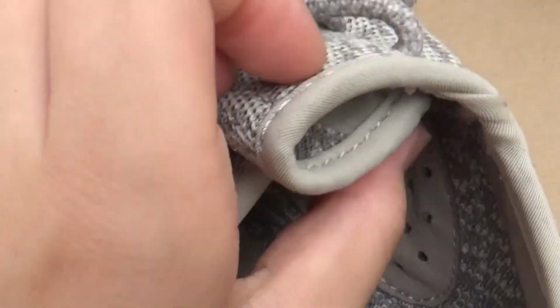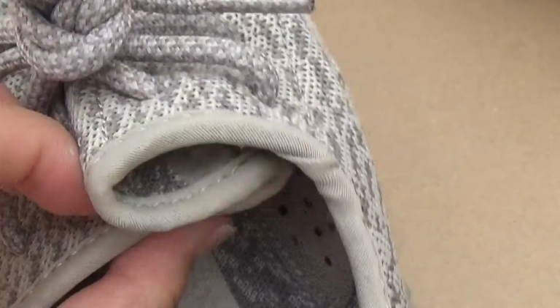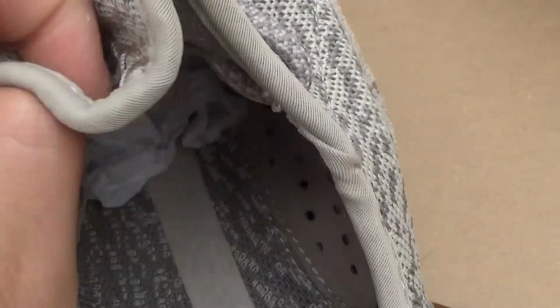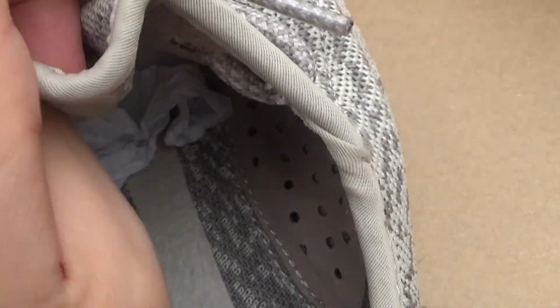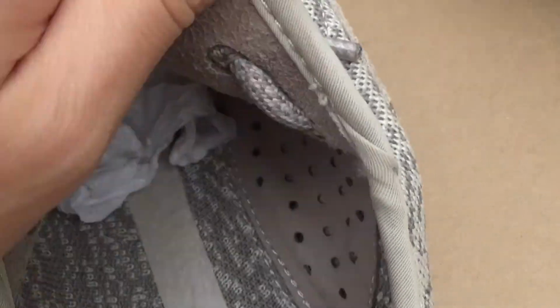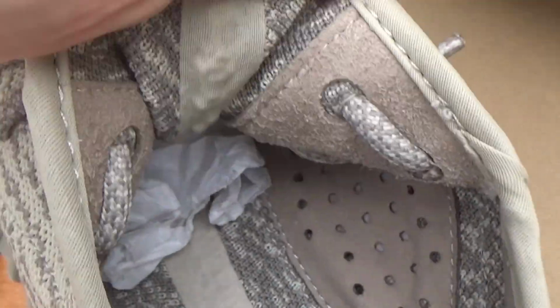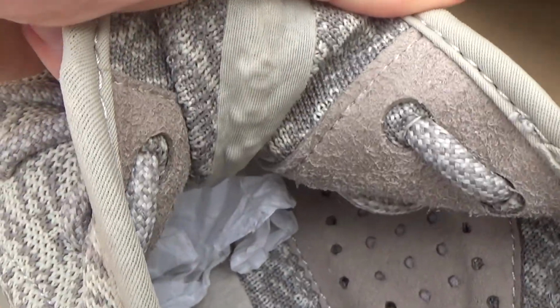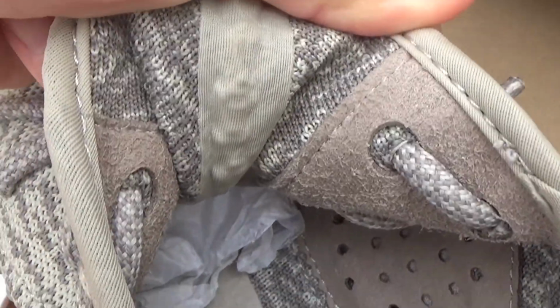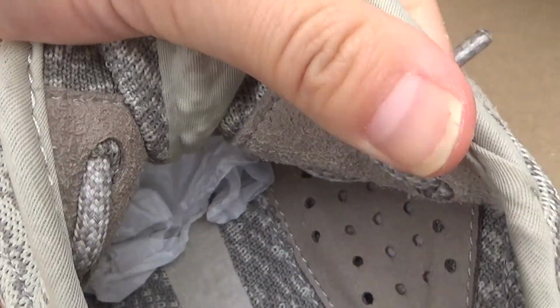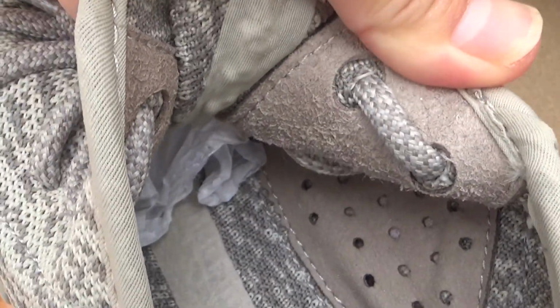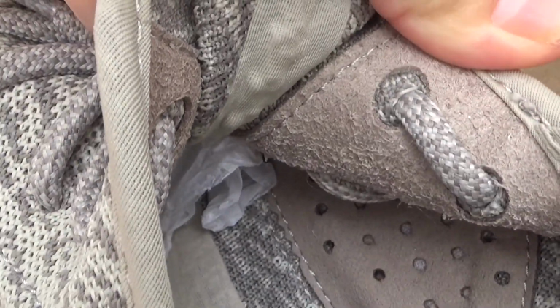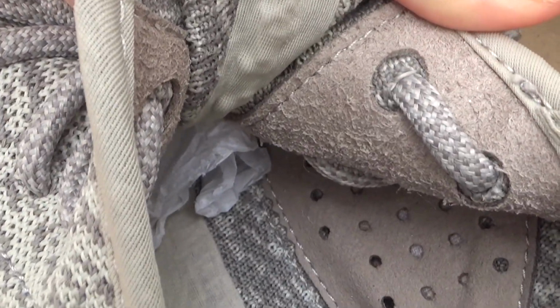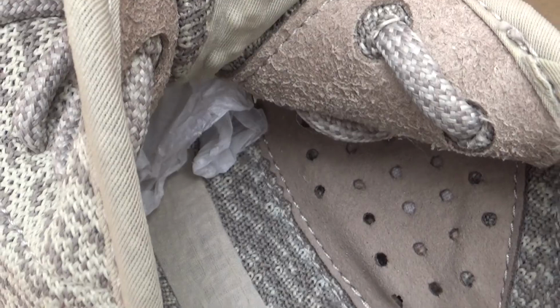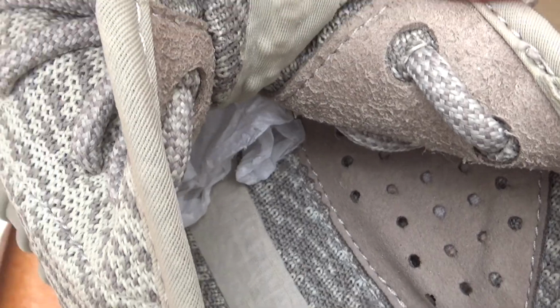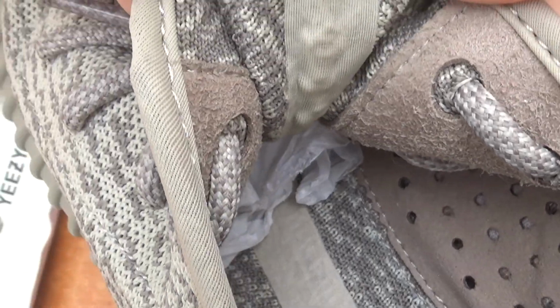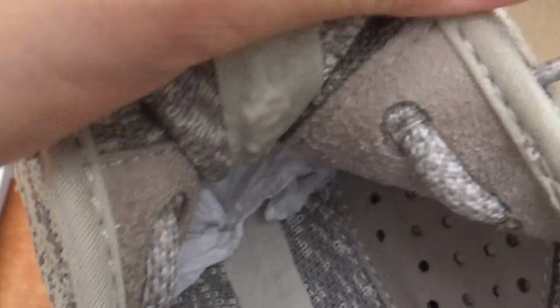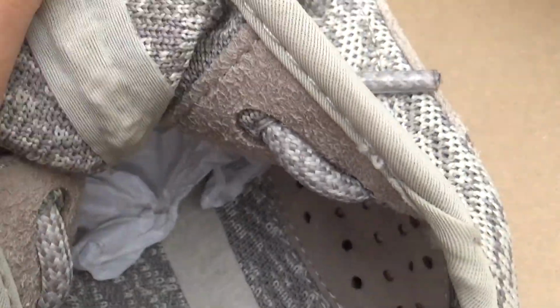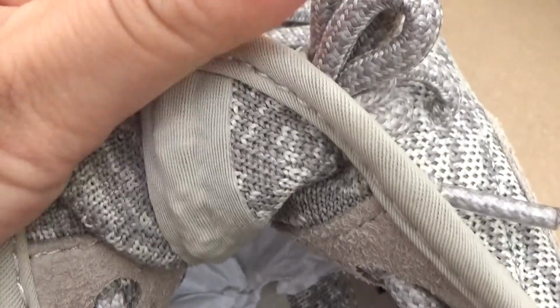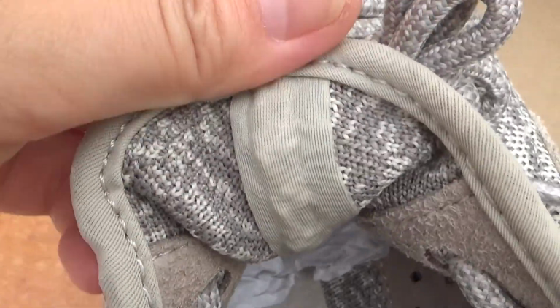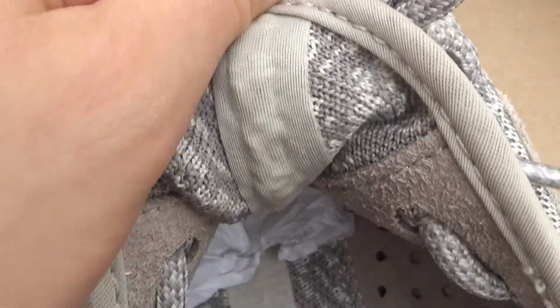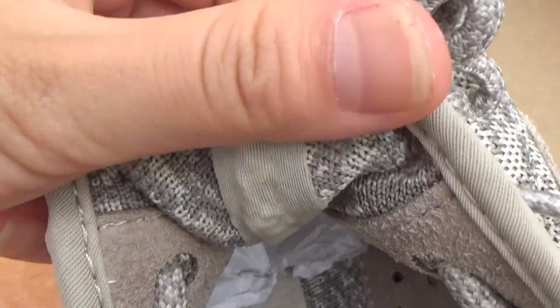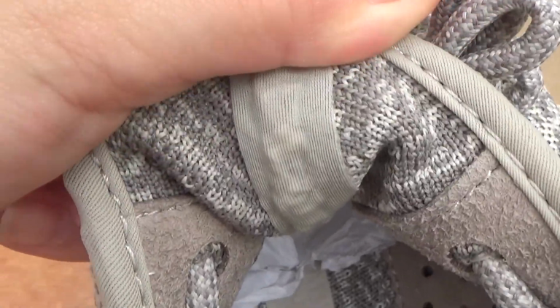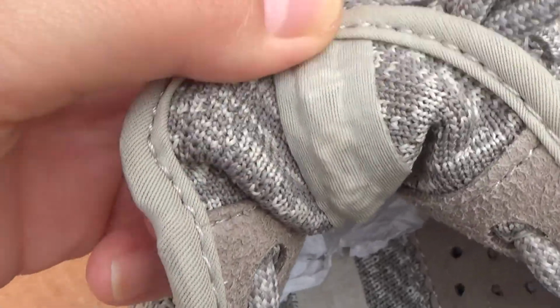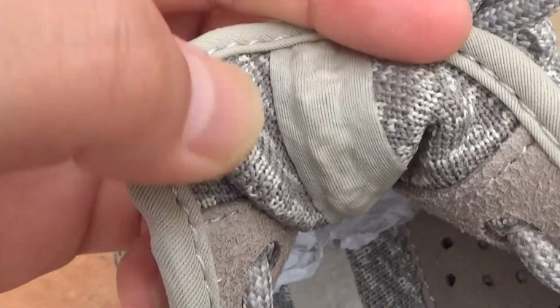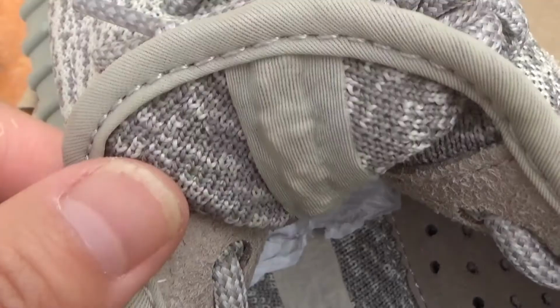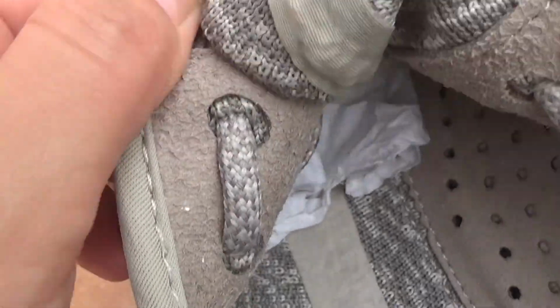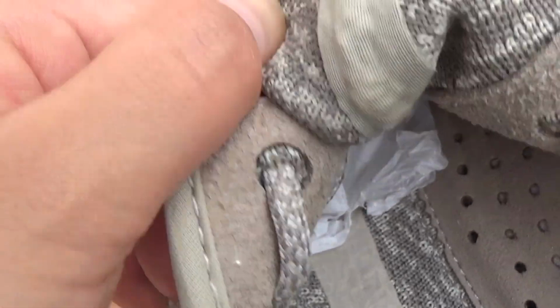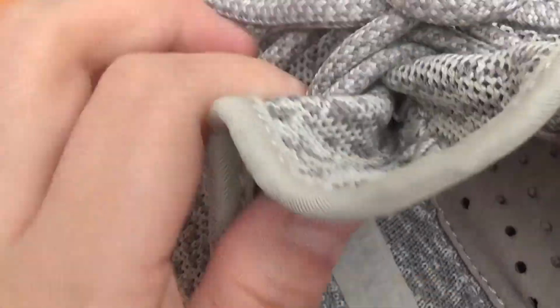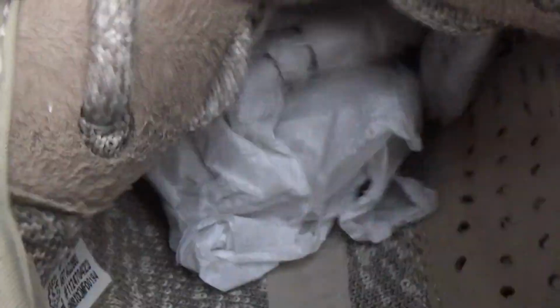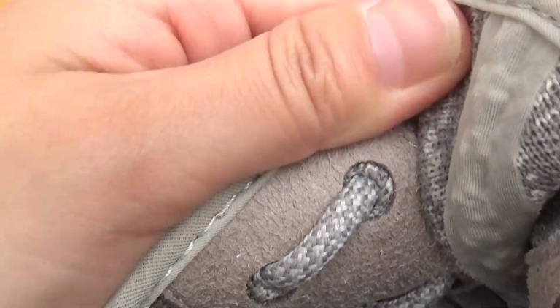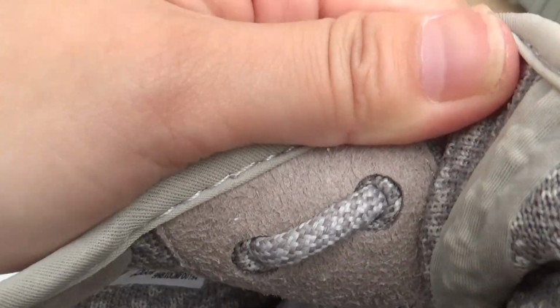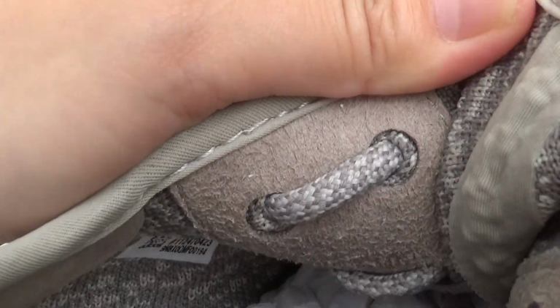Also this part is very important. The shoelace here is just stretched over it. Then in the middle of the shoe tongue, it also has the cloth material.